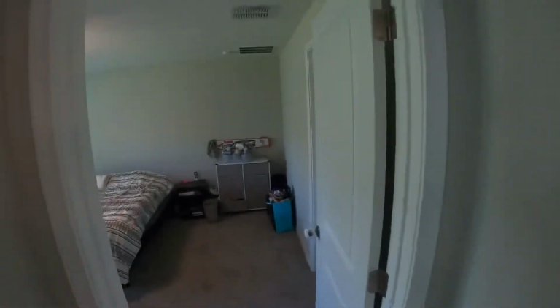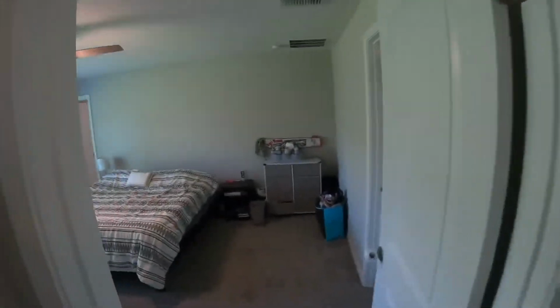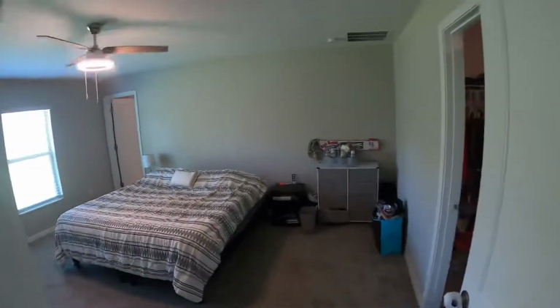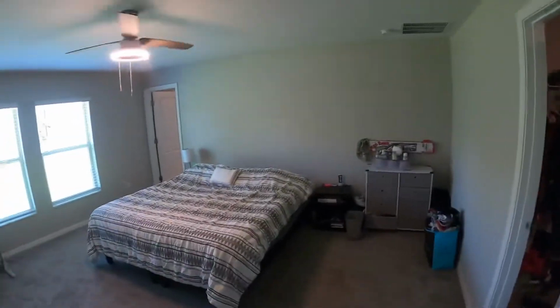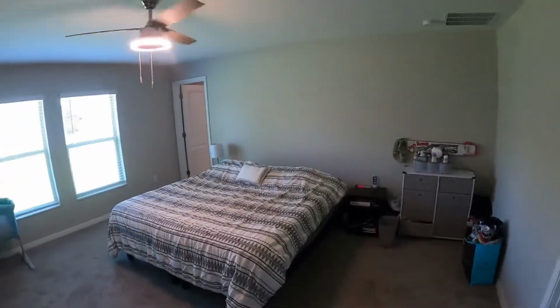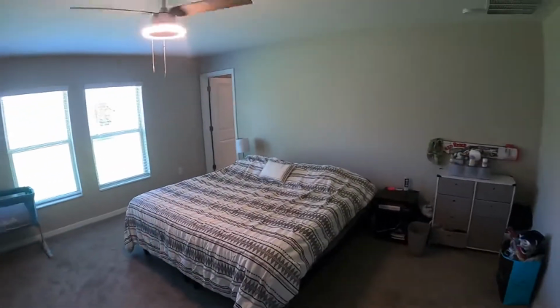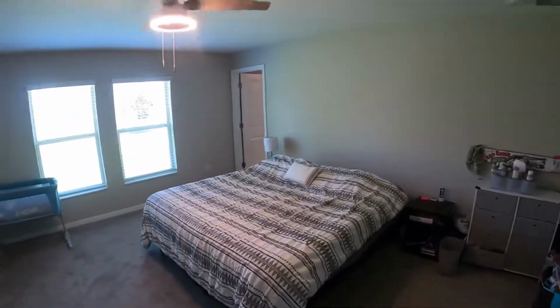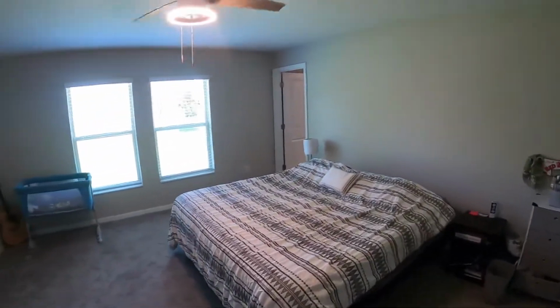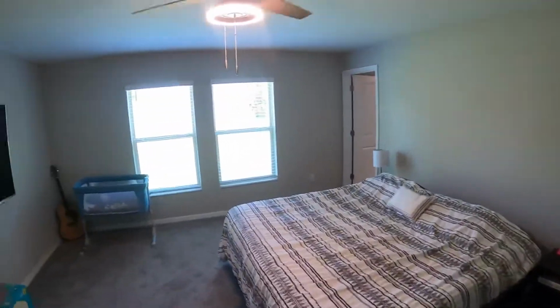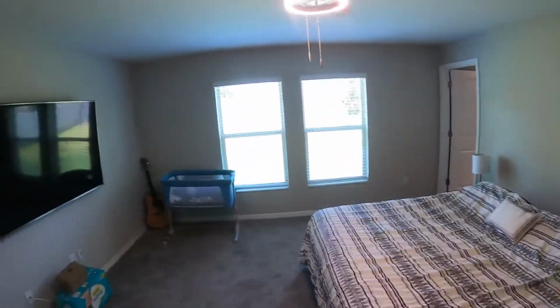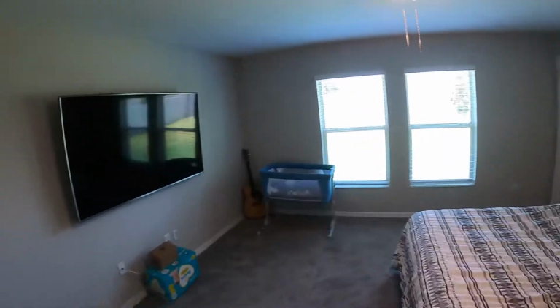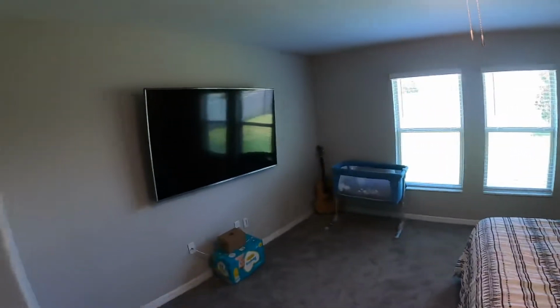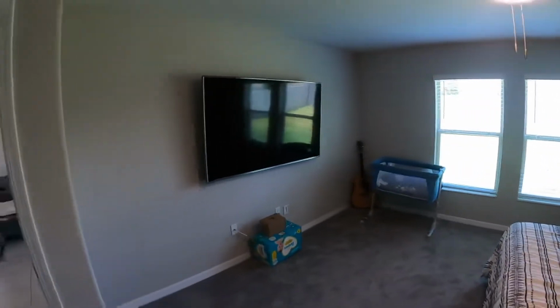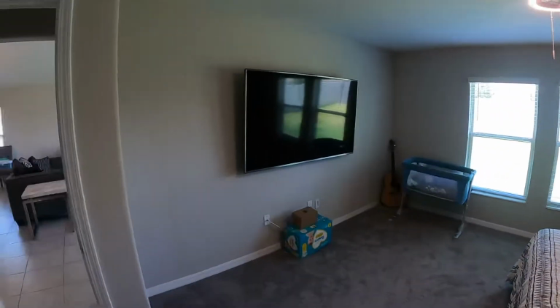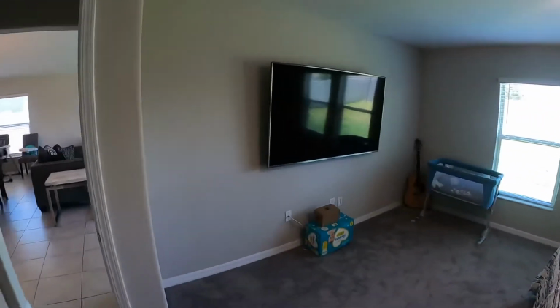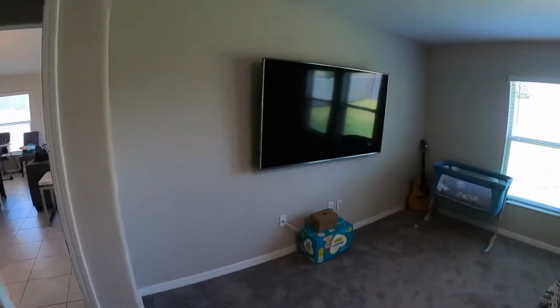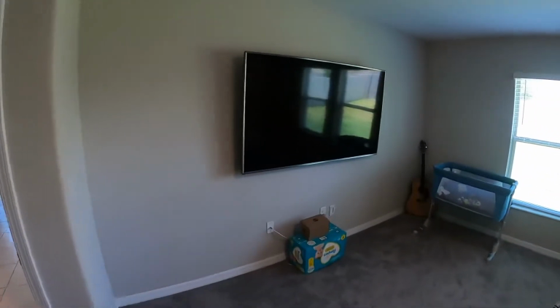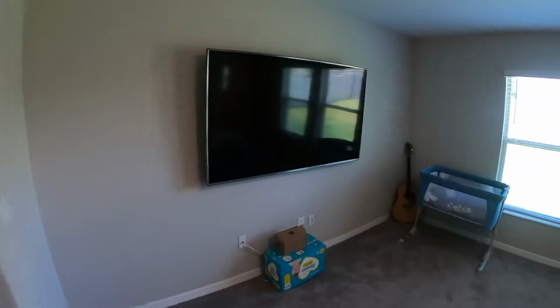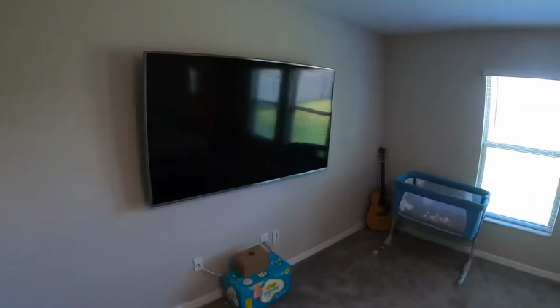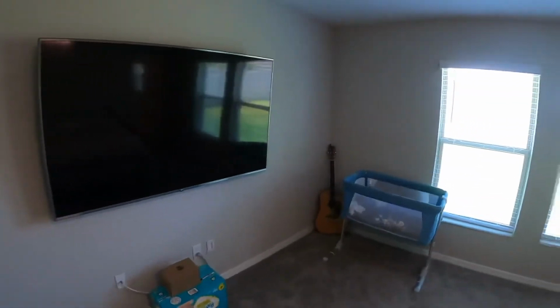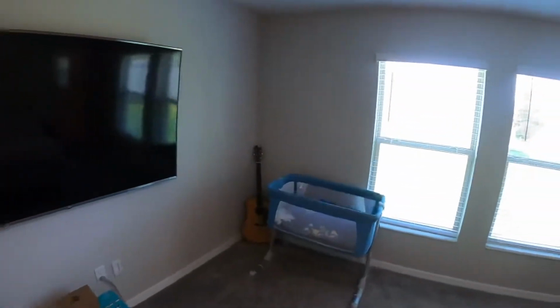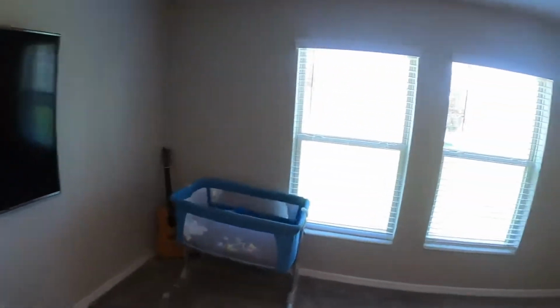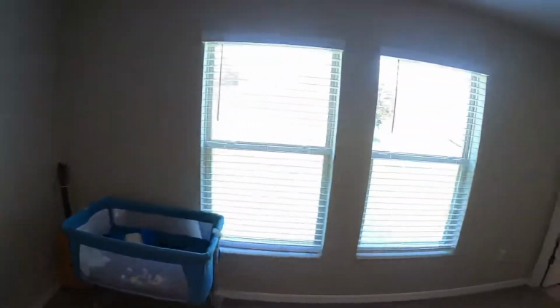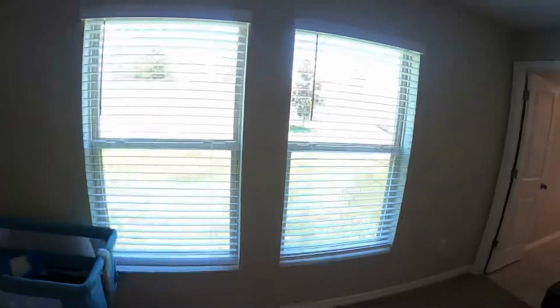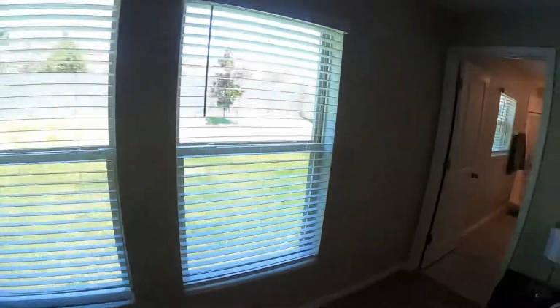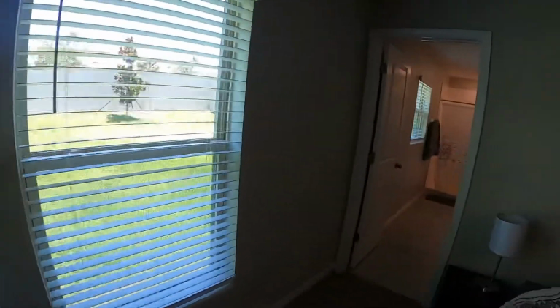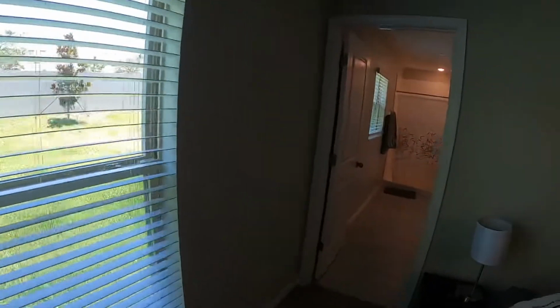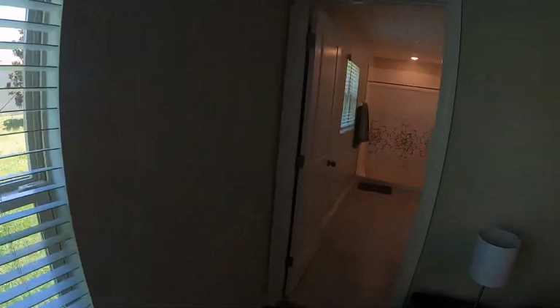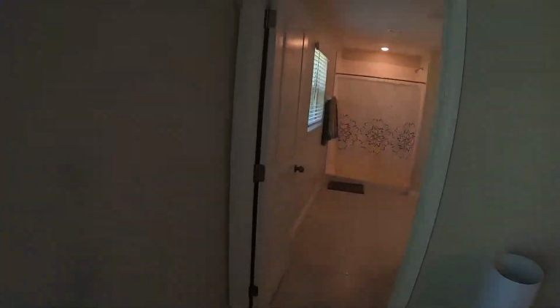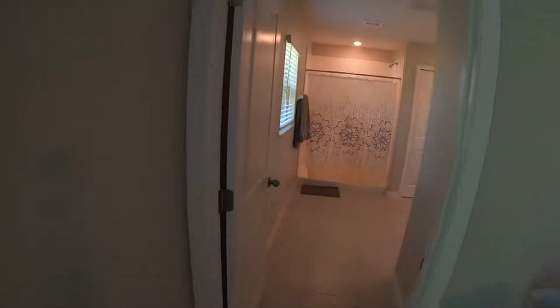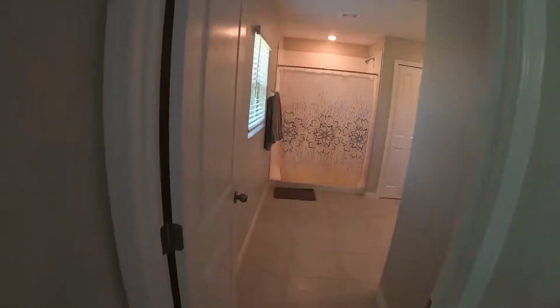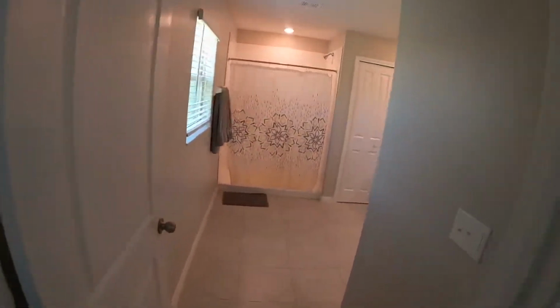Here's the main bedroom. And here is the main bathroom.